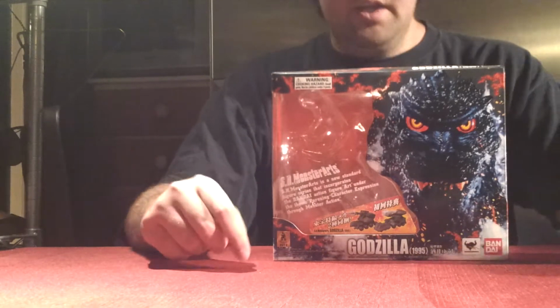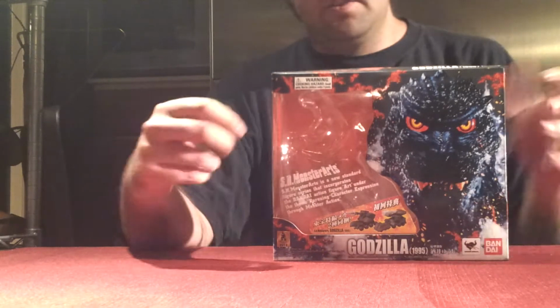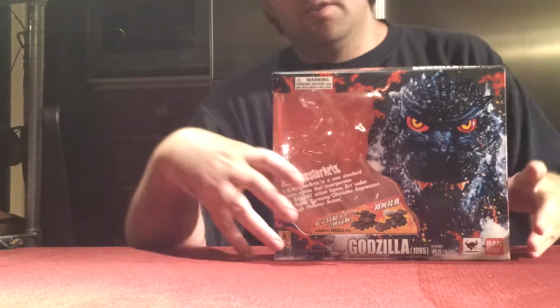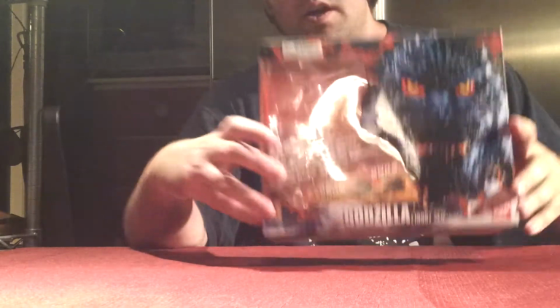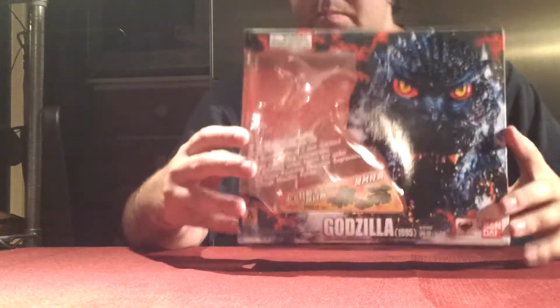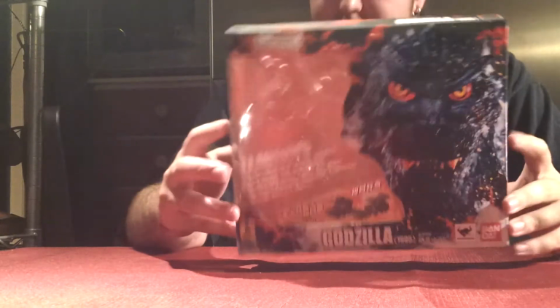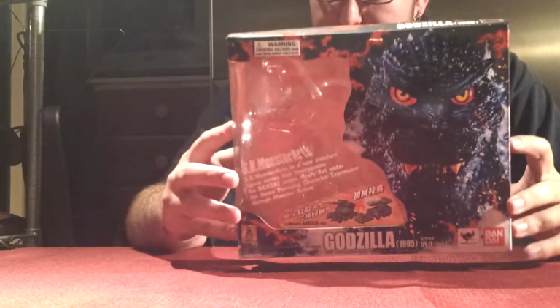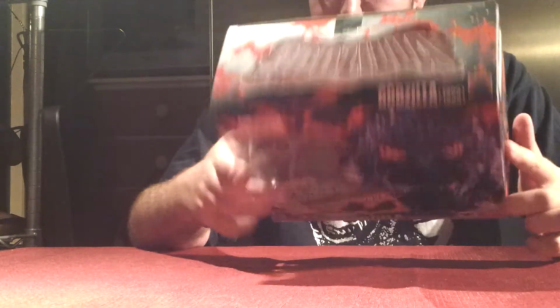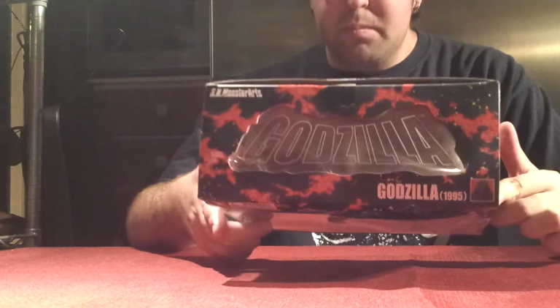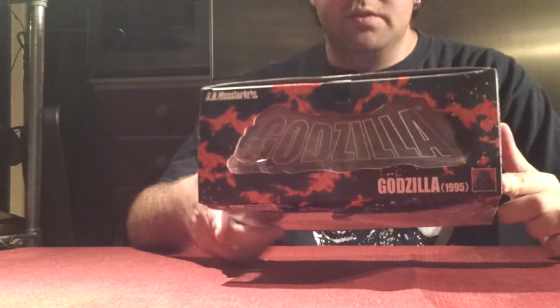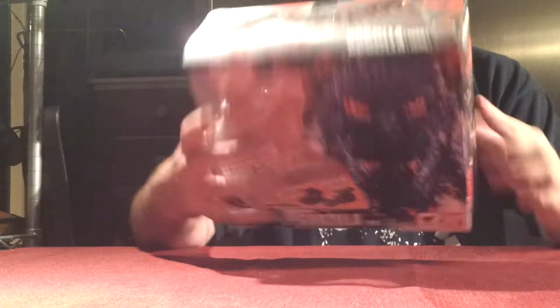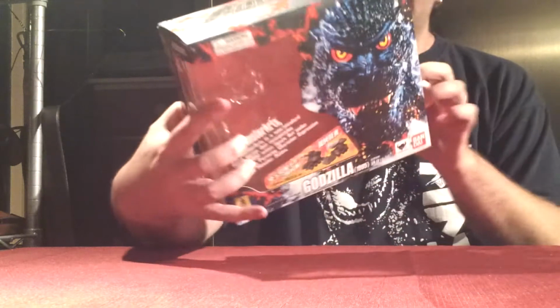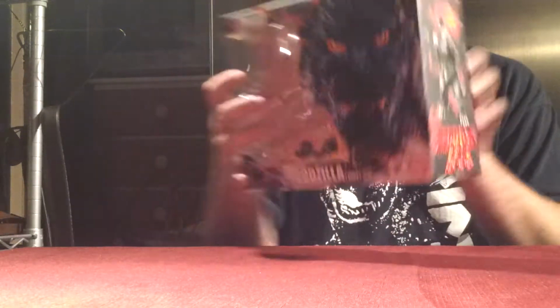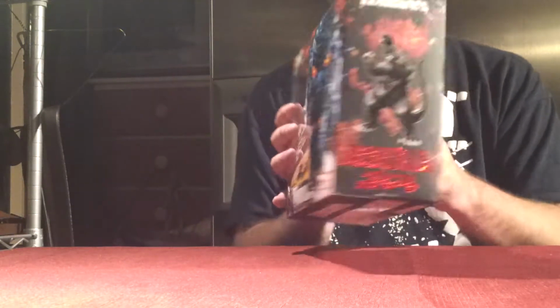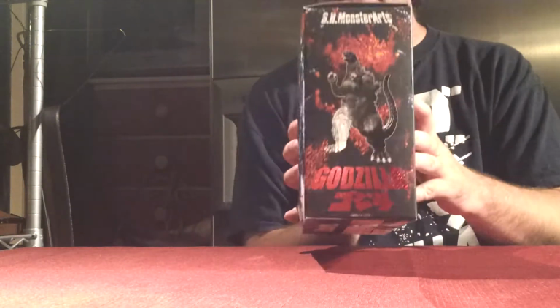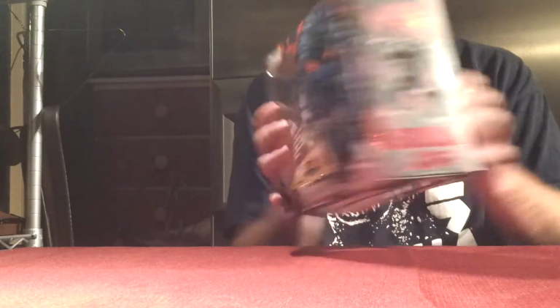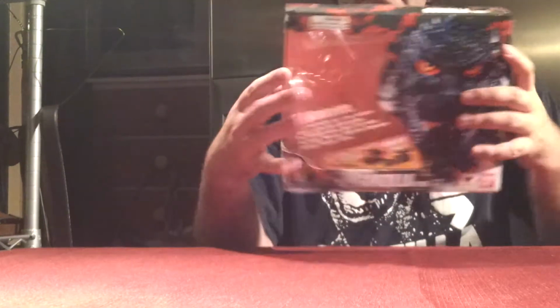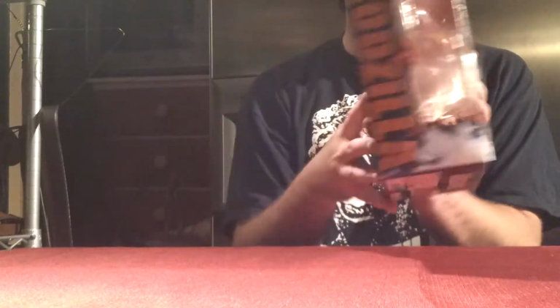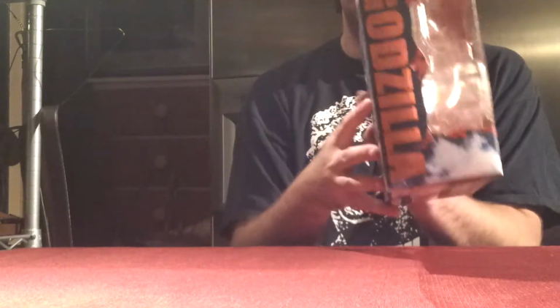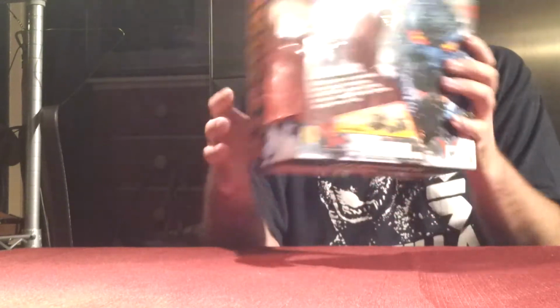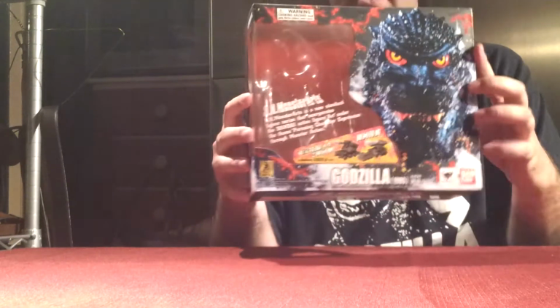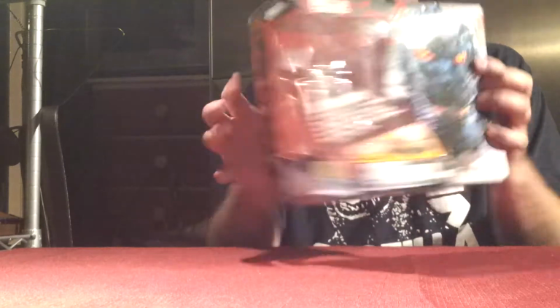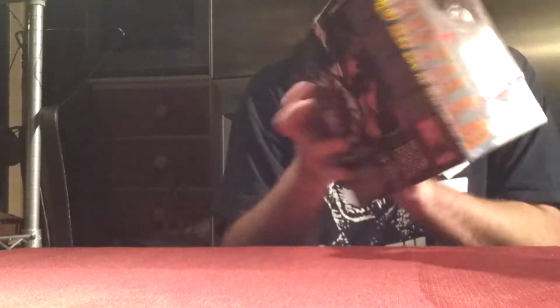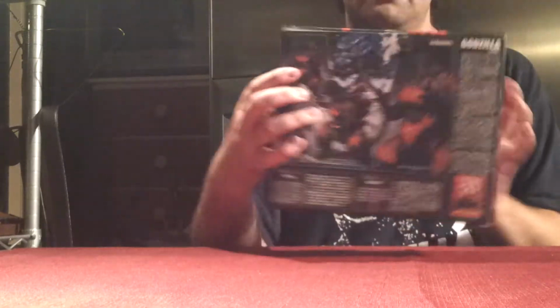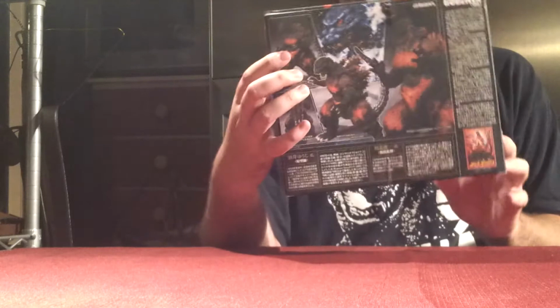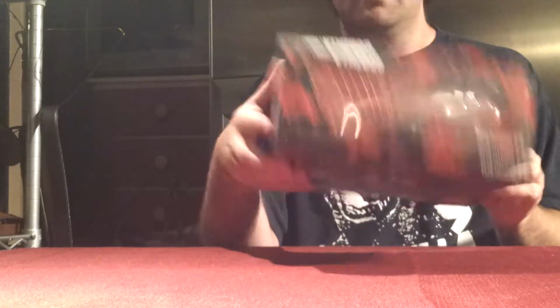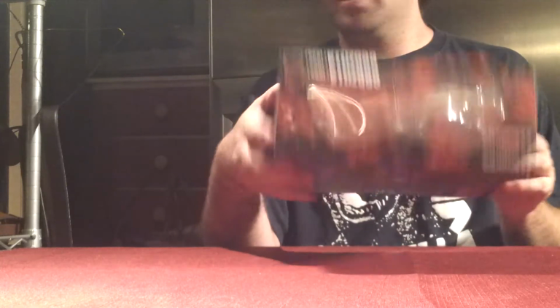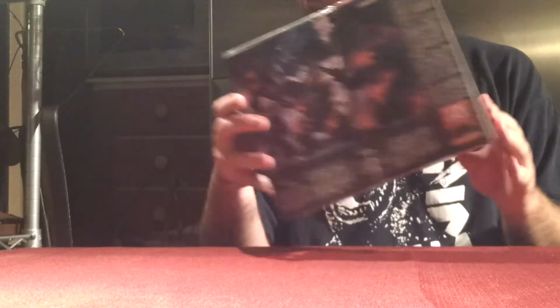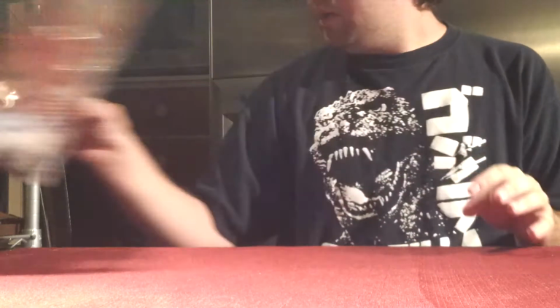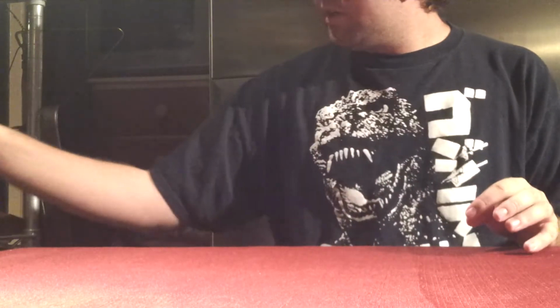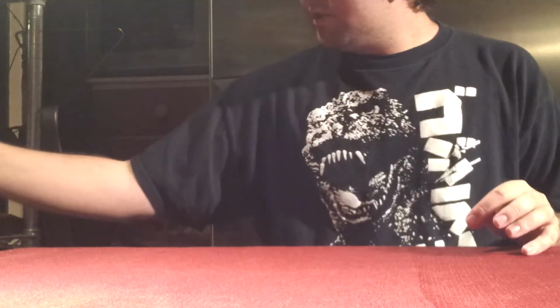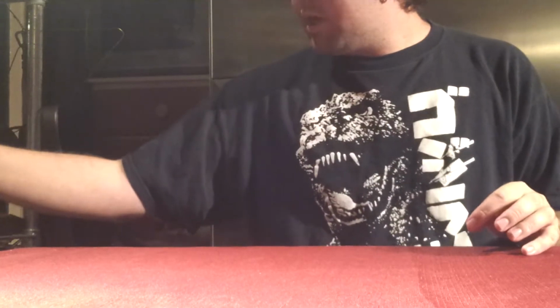Just to get started off with the box, here's the box. Everybody knows the classic SH Monster Arts designed boxes. All the good stuff all the way around. Very nicely done boxes.